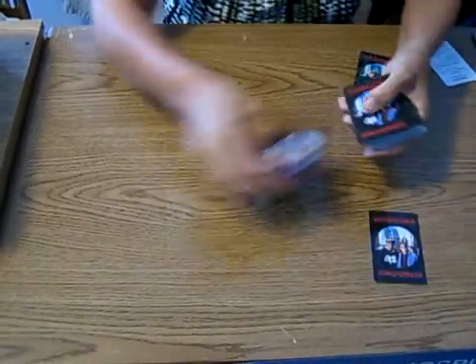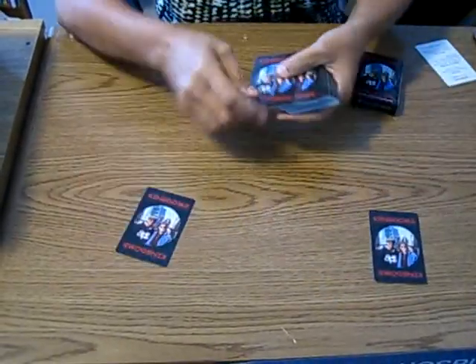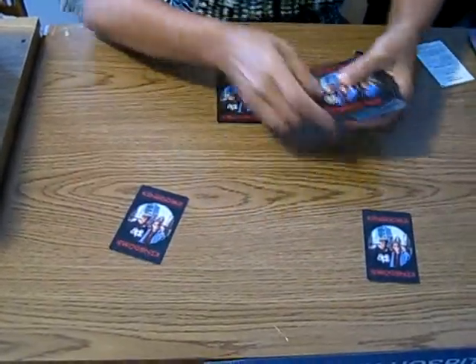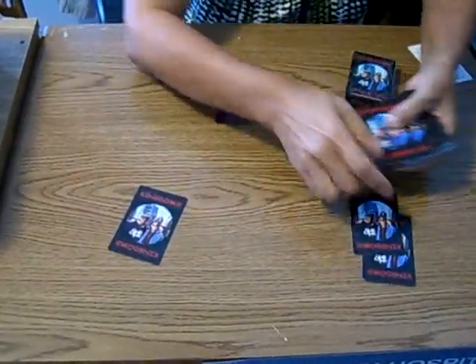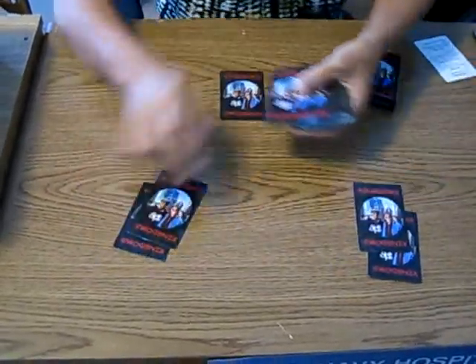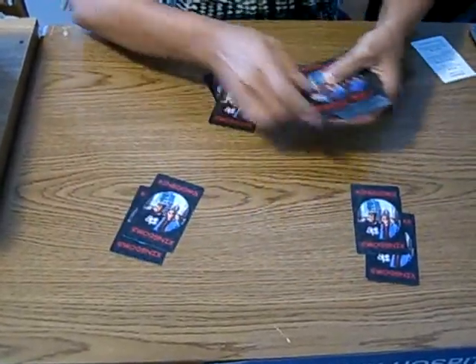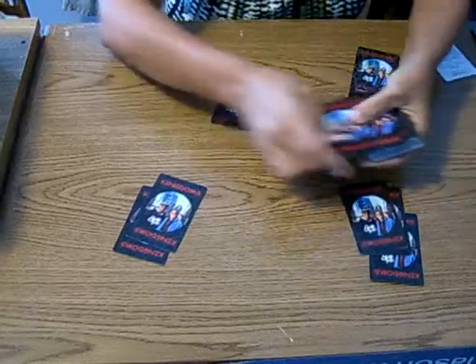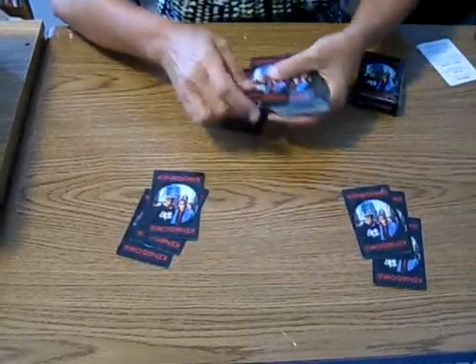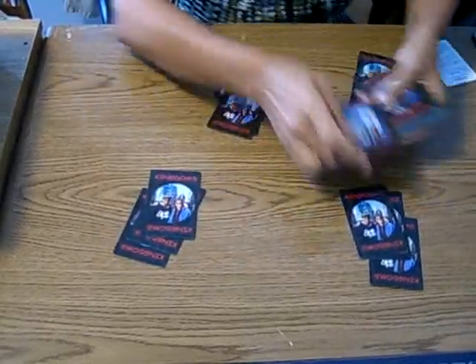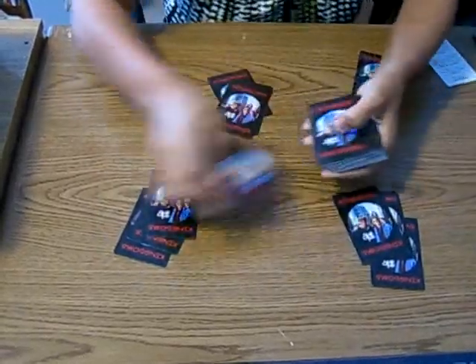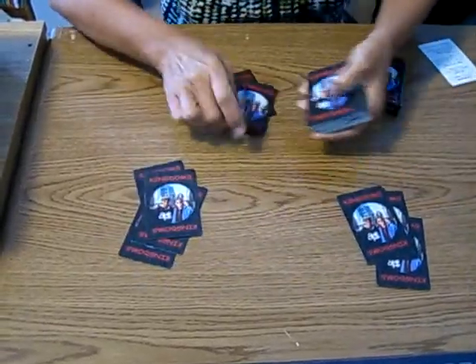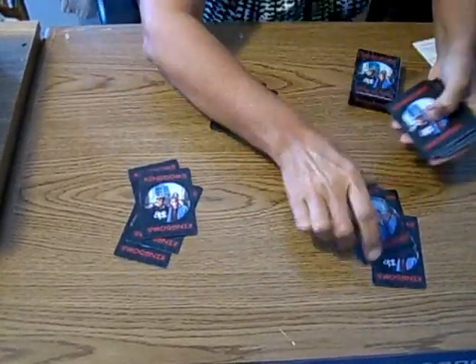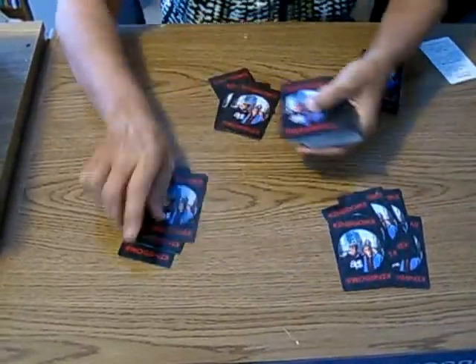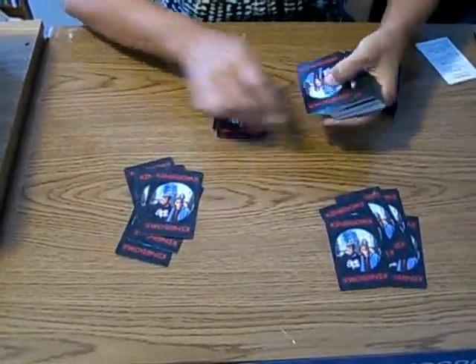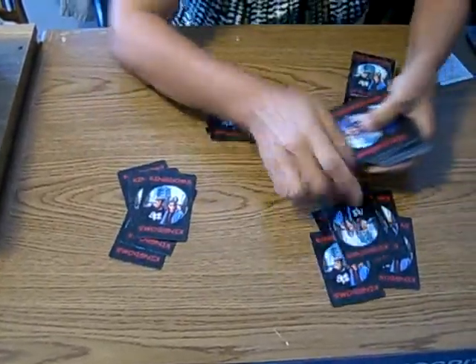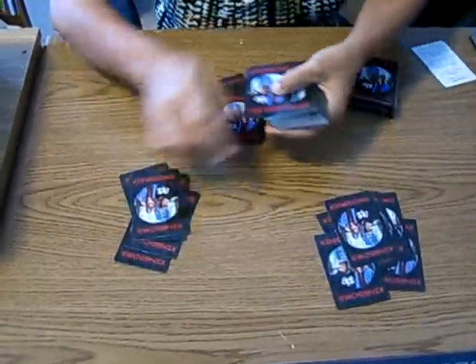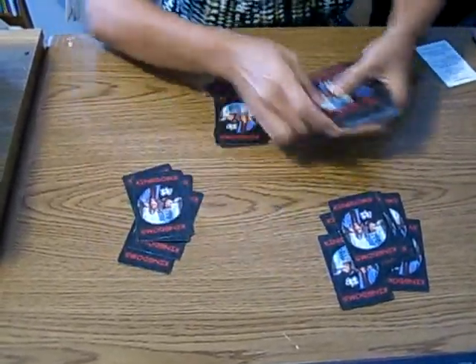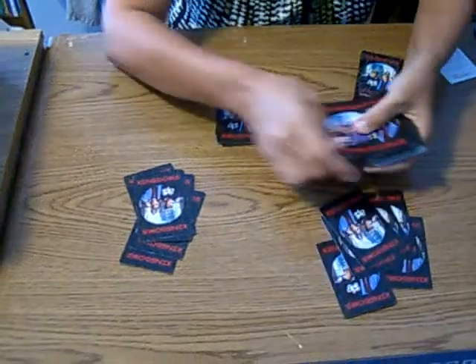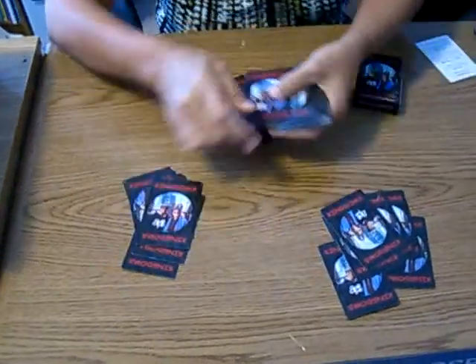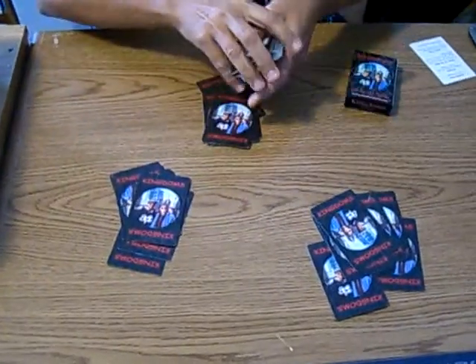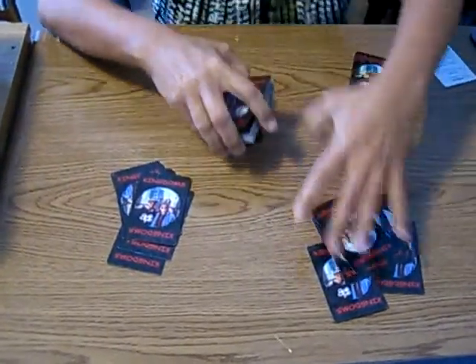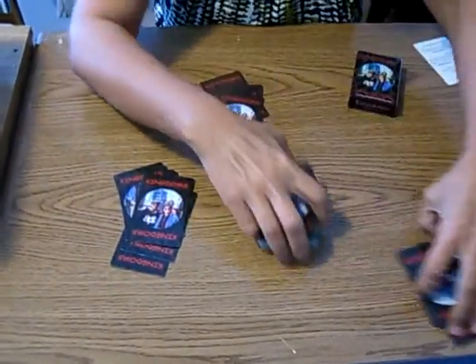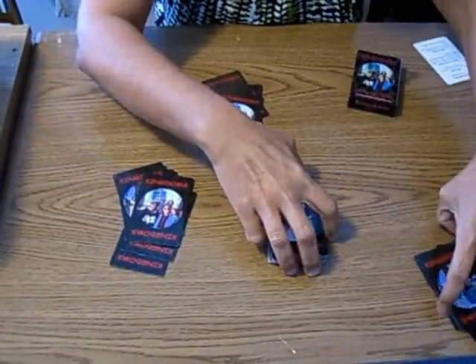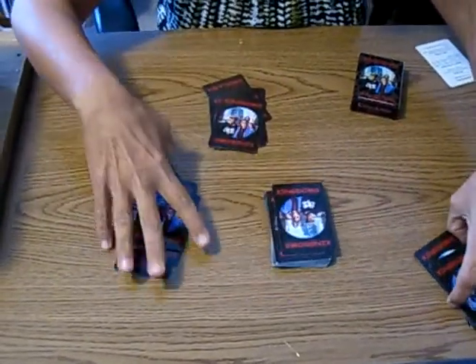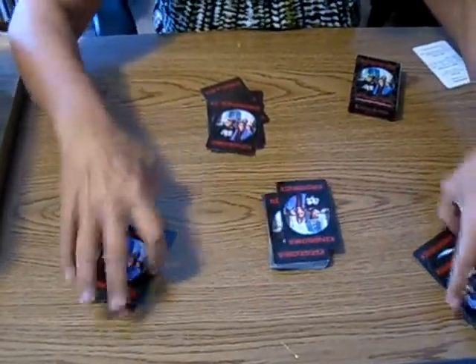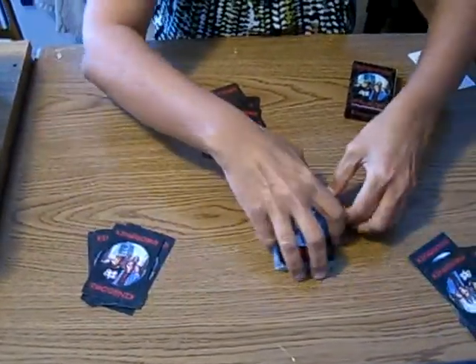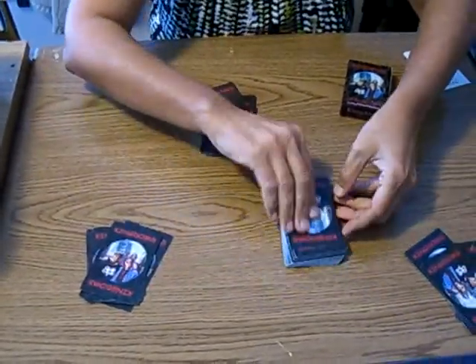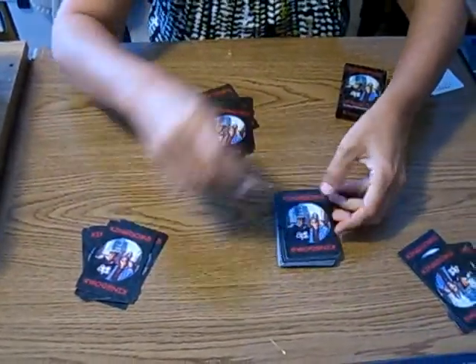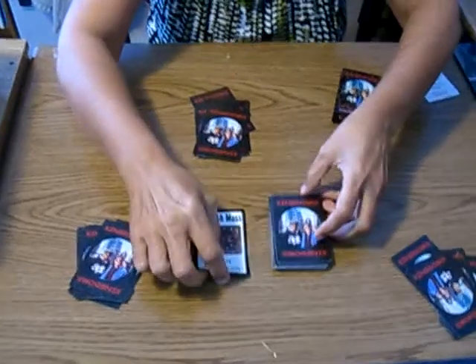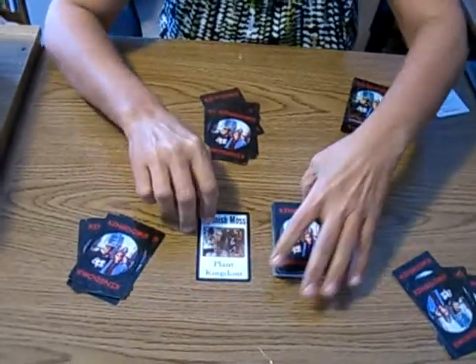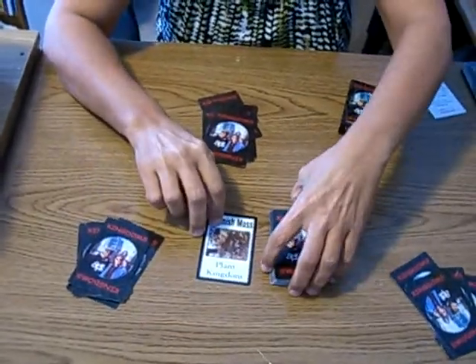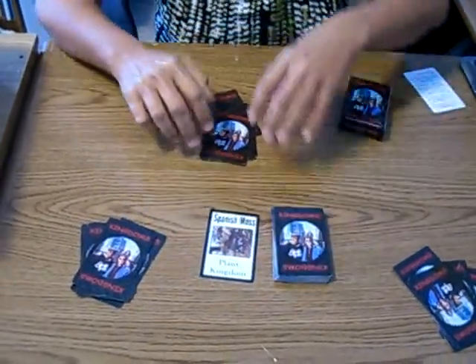Dealing out seven cards — one, two, three, four, five, six, seven. Each person can then take a look at their cards and decide, sort of in their head, what they think they're going to be collecting.